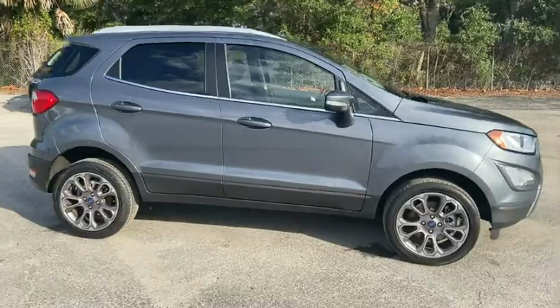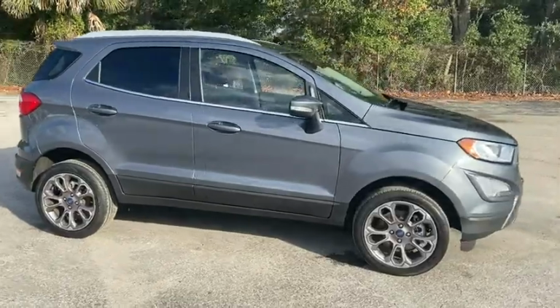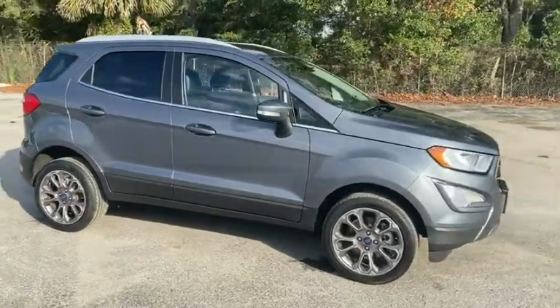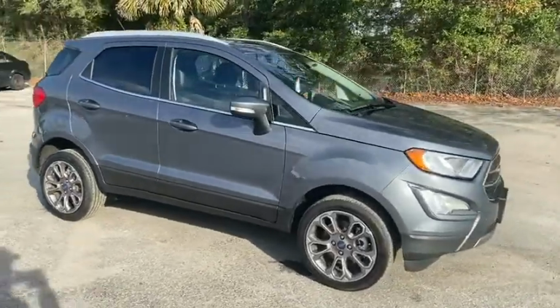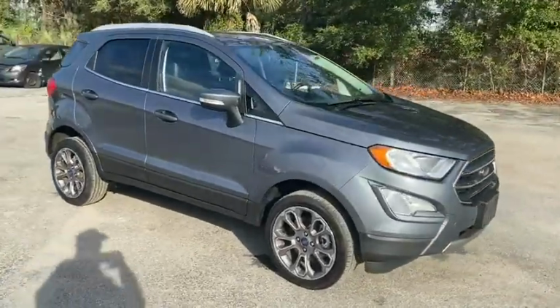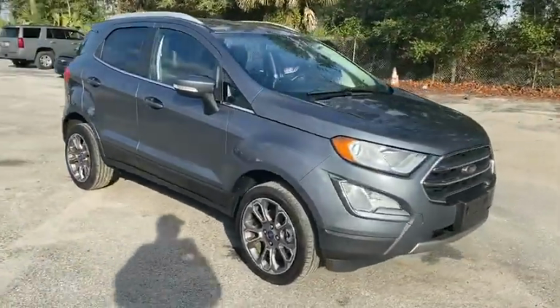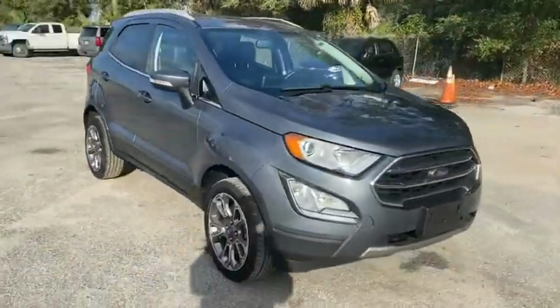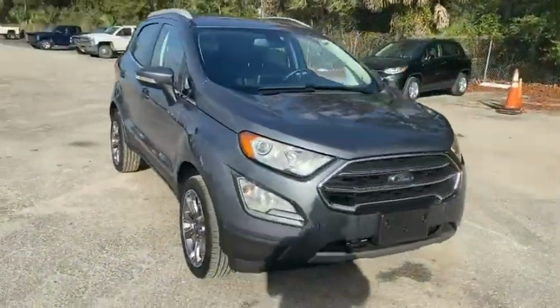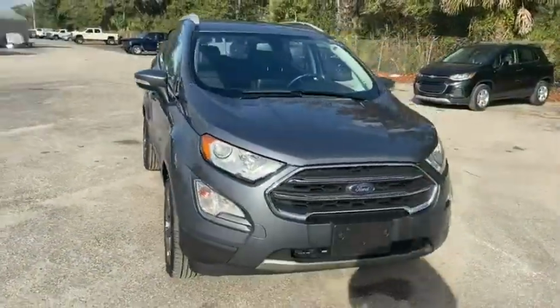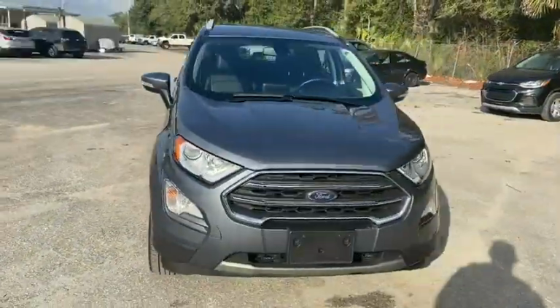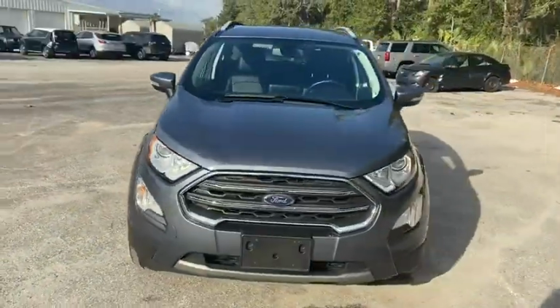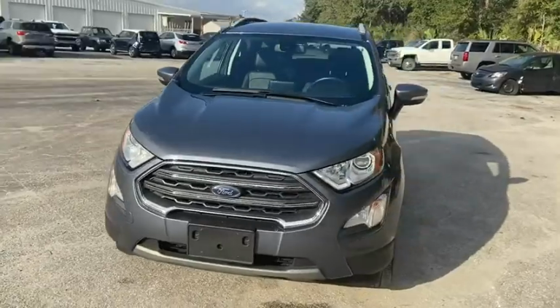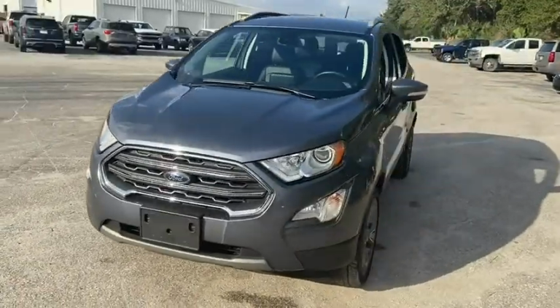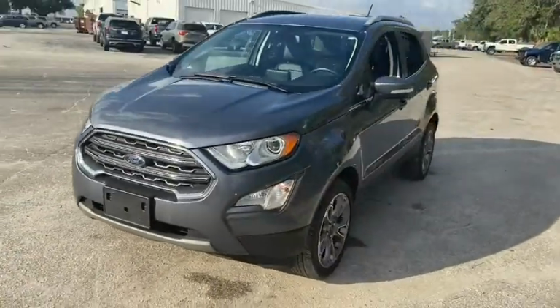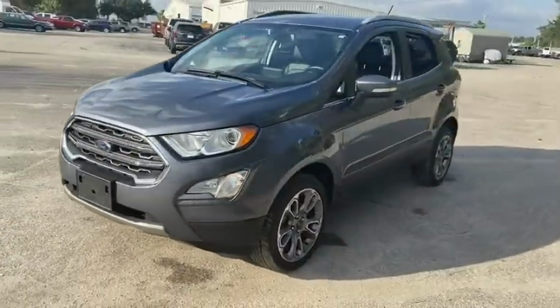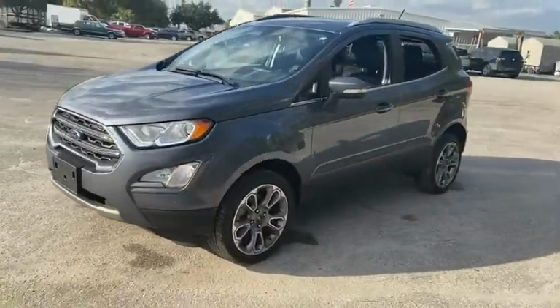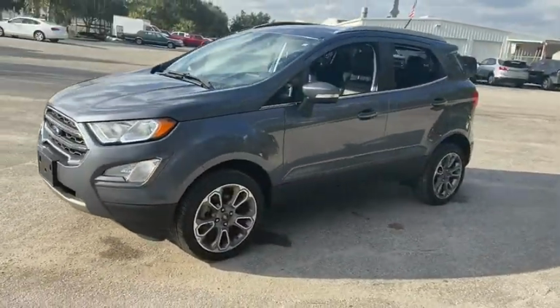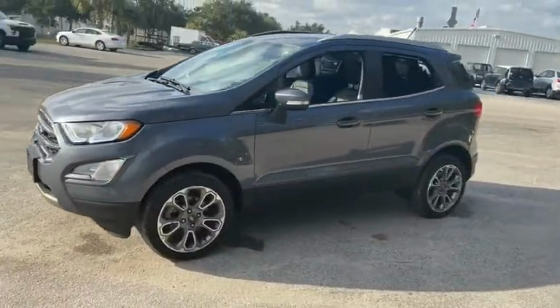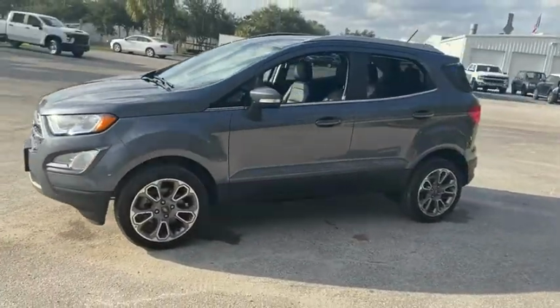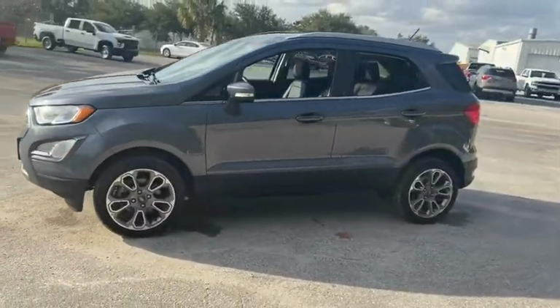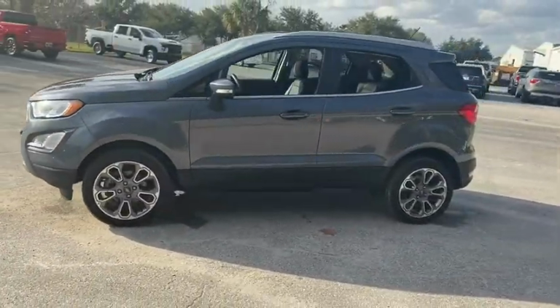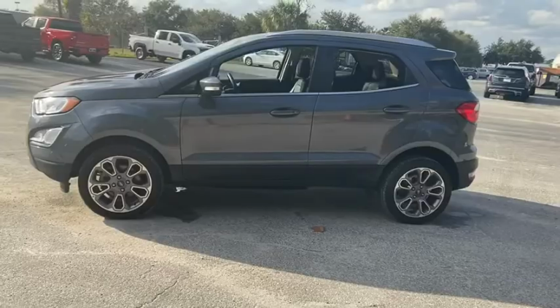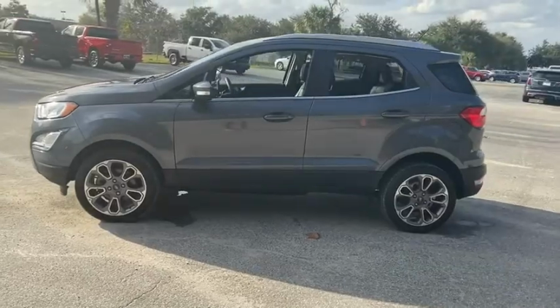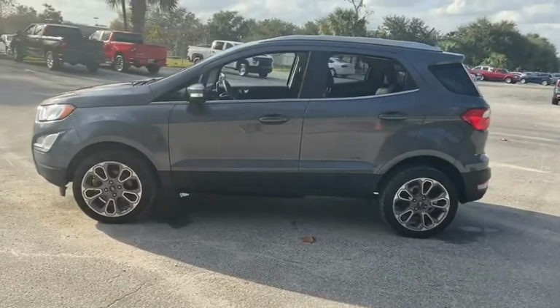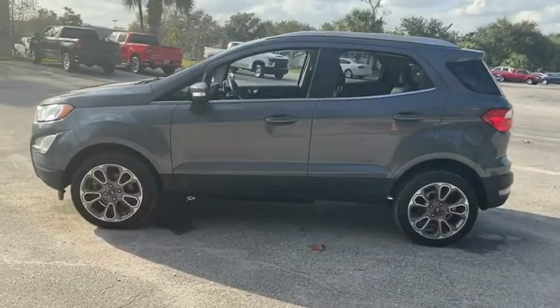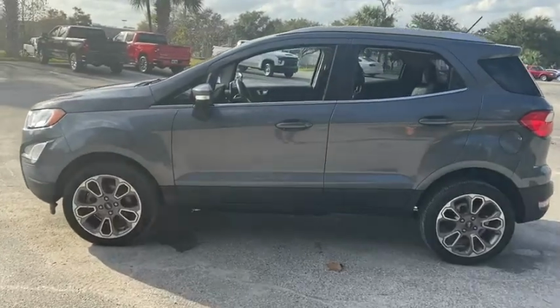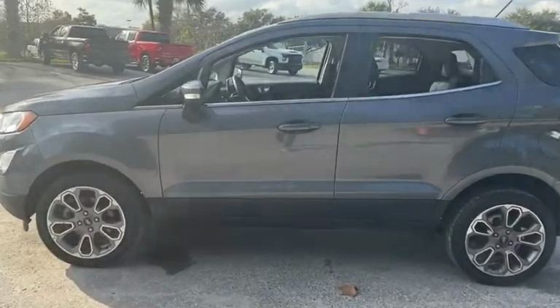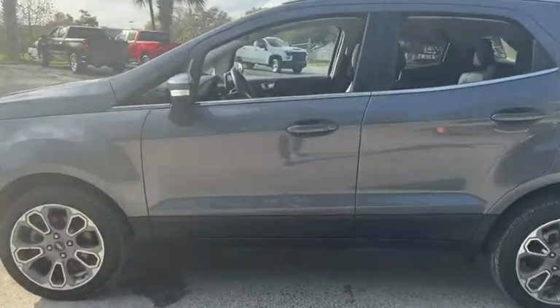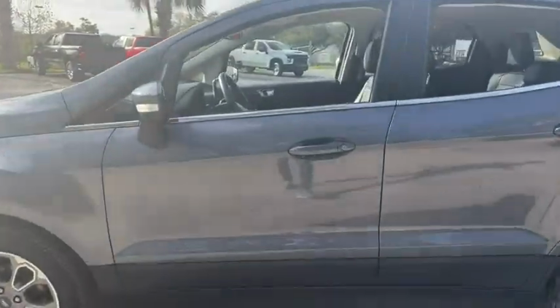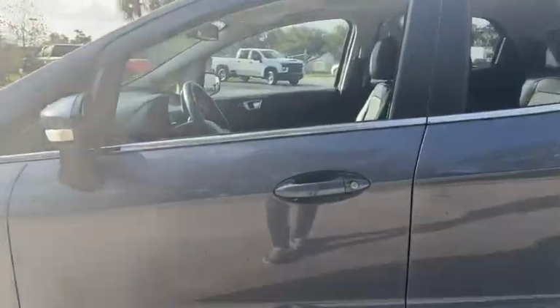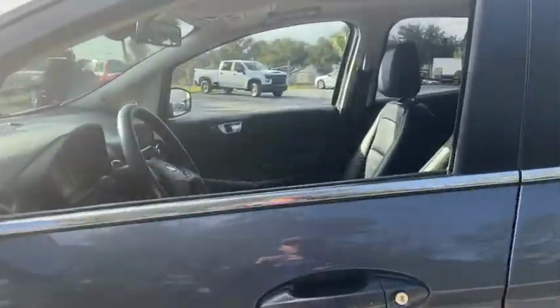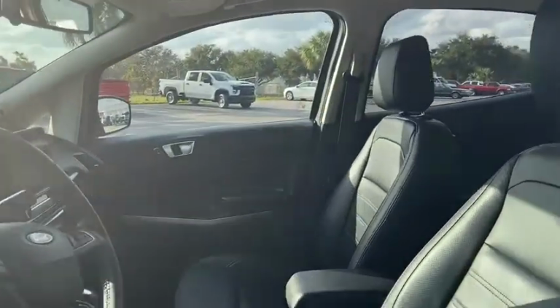Make a great choice today with the 2018 Ford EcoSport. The Ford EcoSport has an upgraded interior that provides you all the features you could ever want. It also offers you the functionality of an SUV, but in a size where you feel in control.